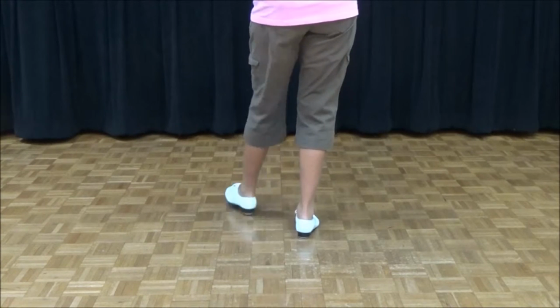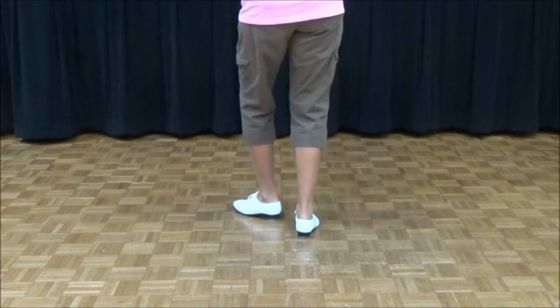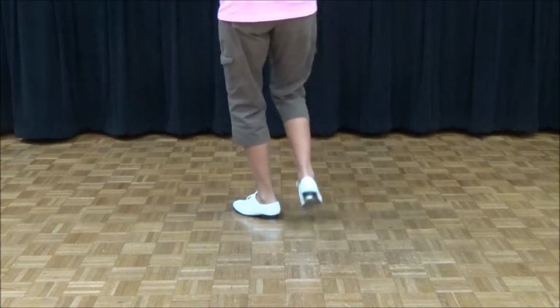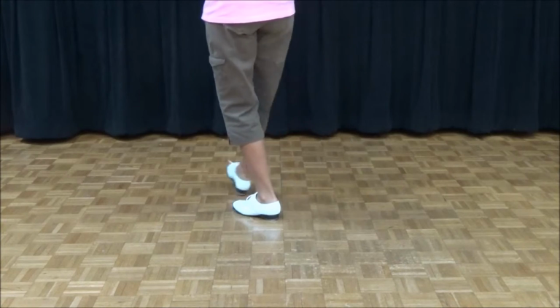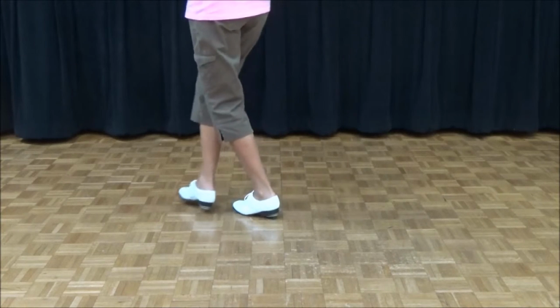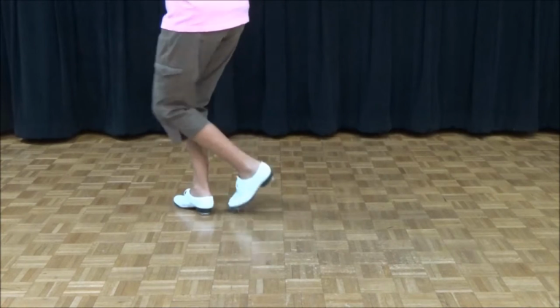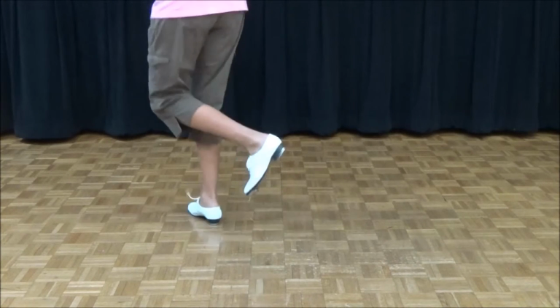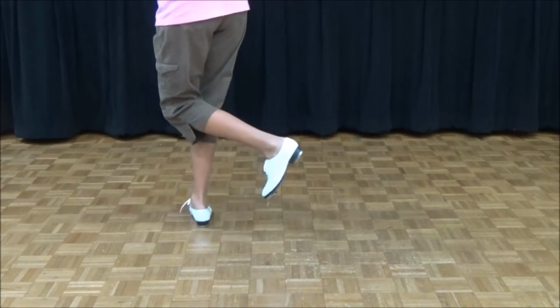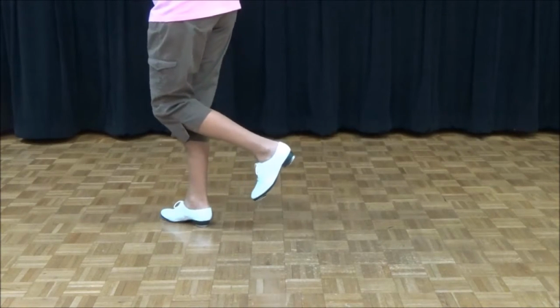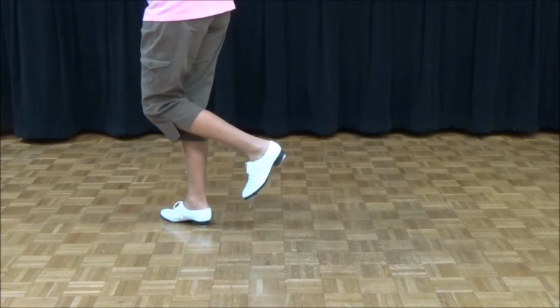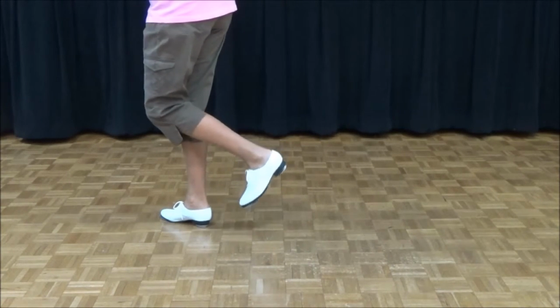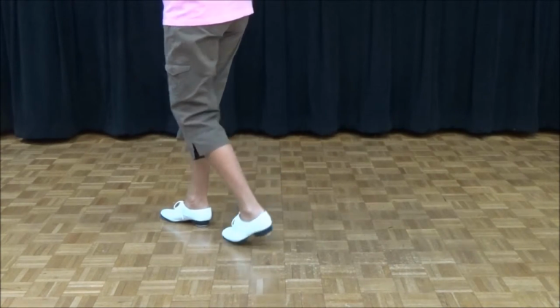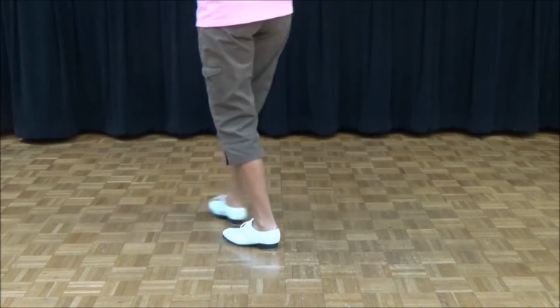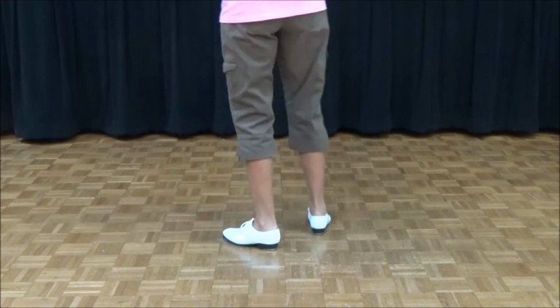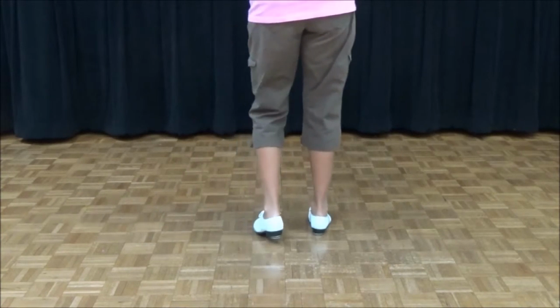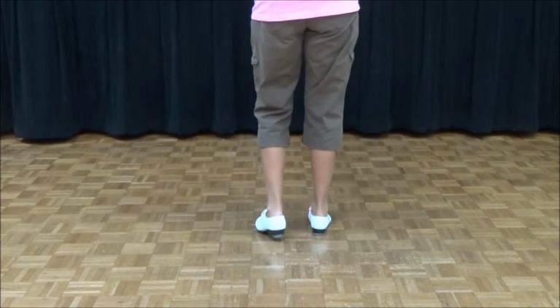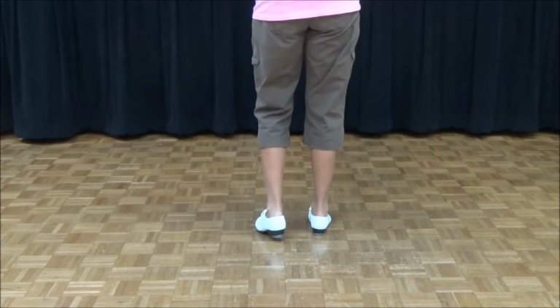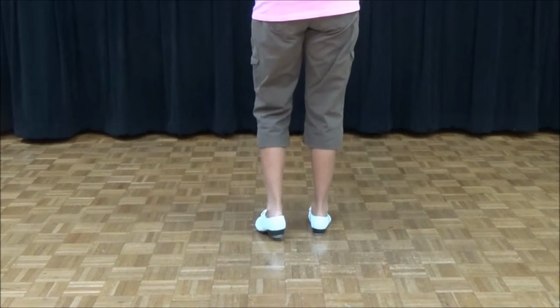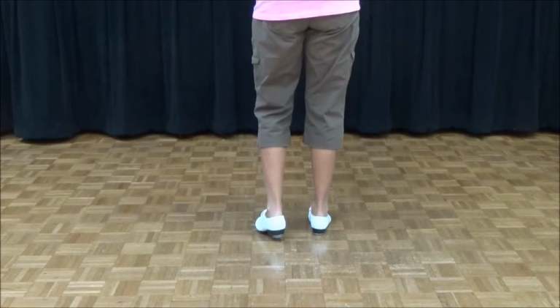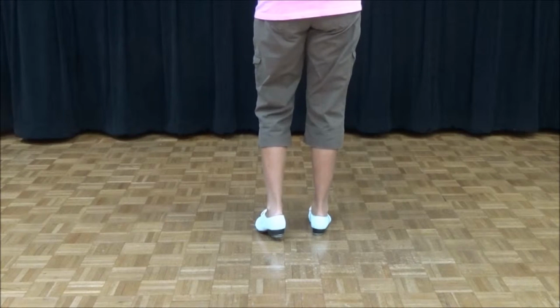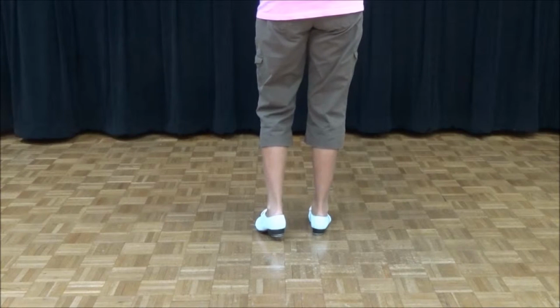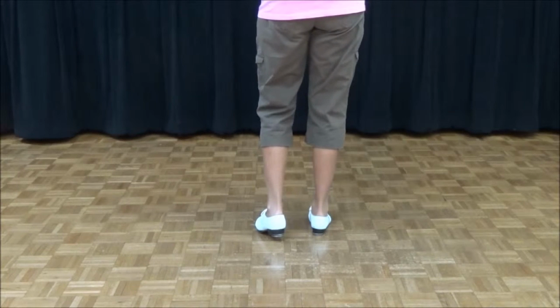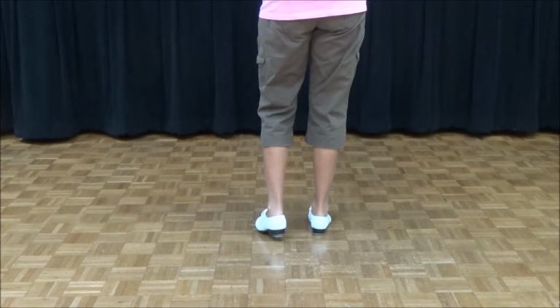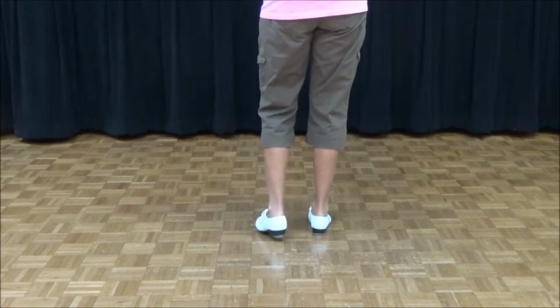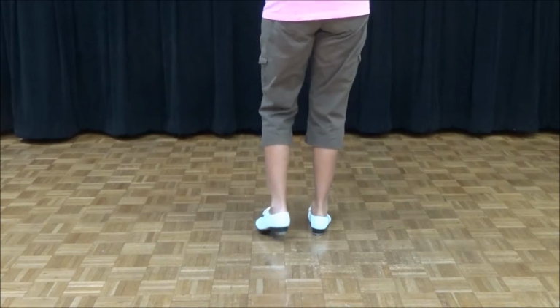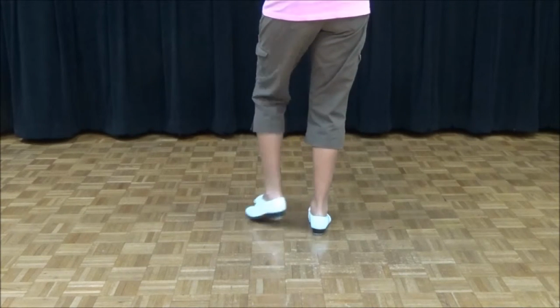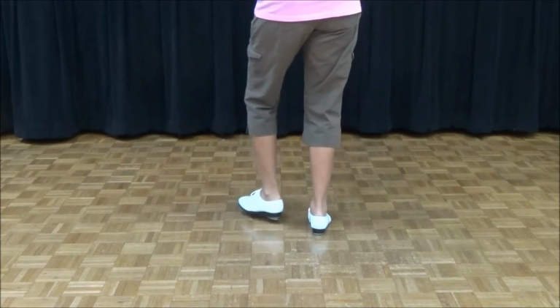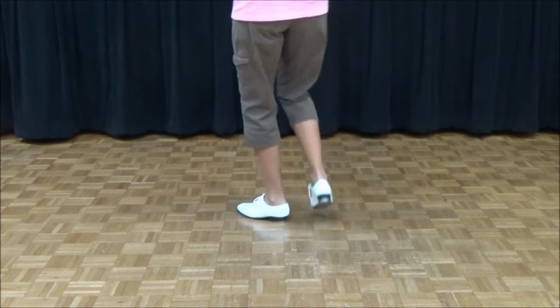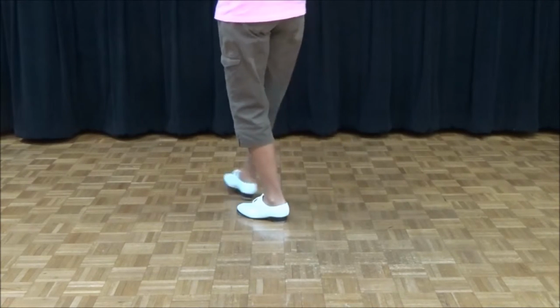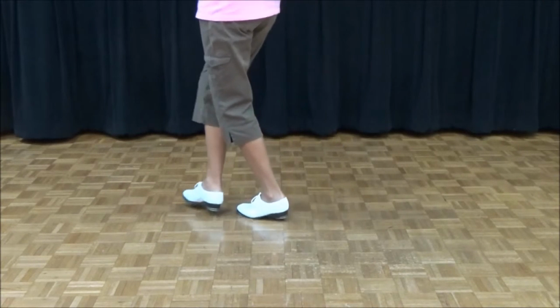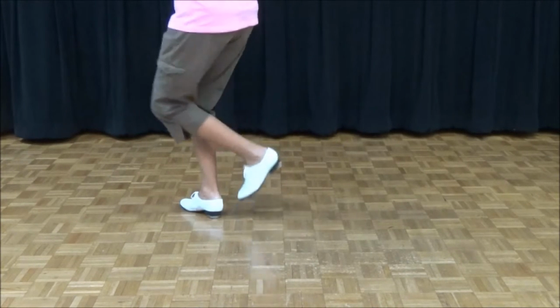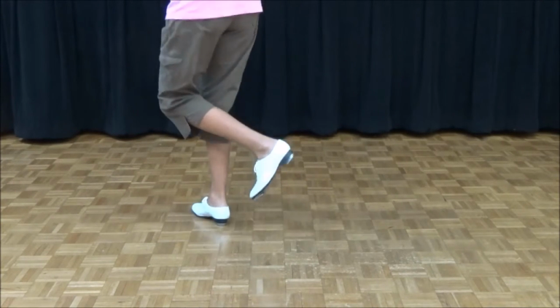Double step, double step, drag. That's where we're stopping on Samantha — two double steps and one drag. Ready, go: double step, double step, drag.